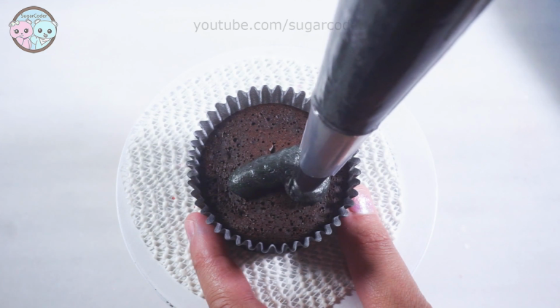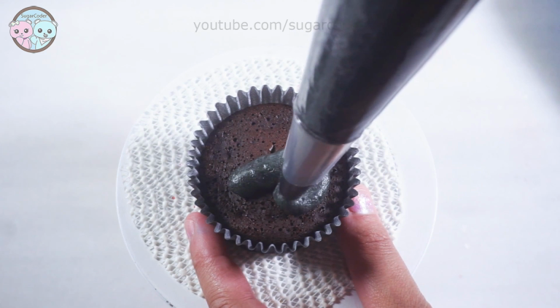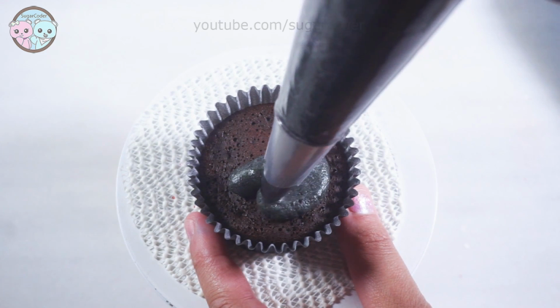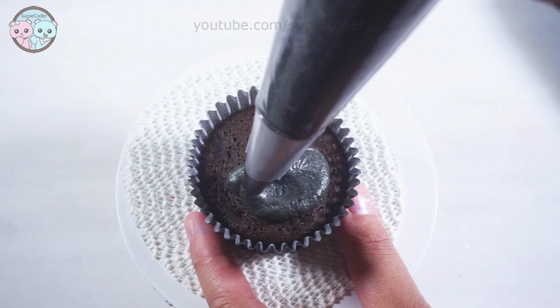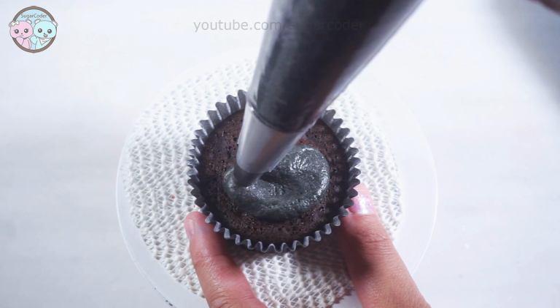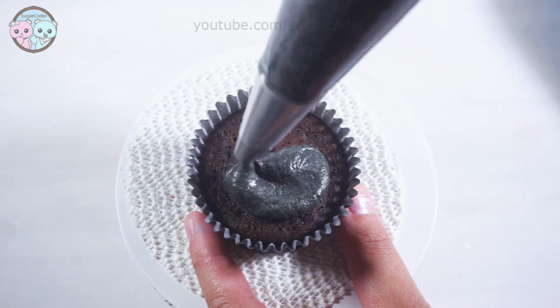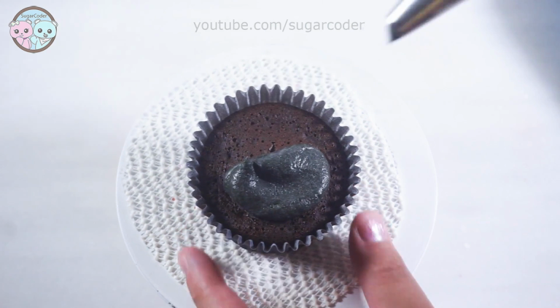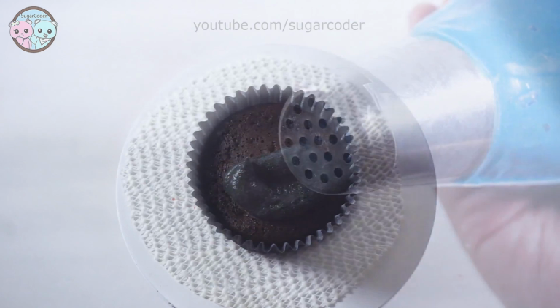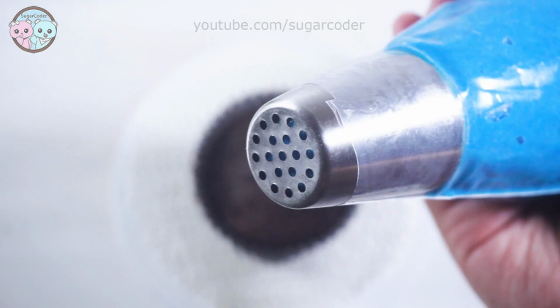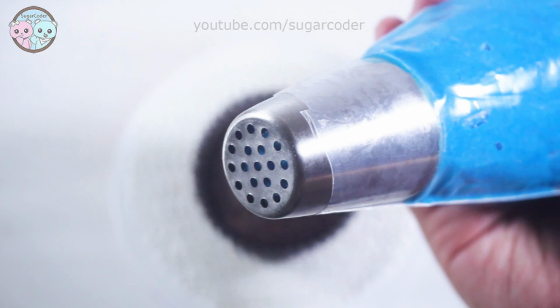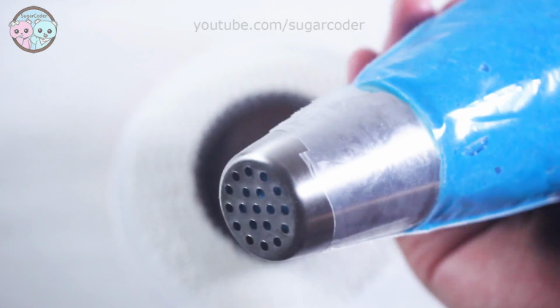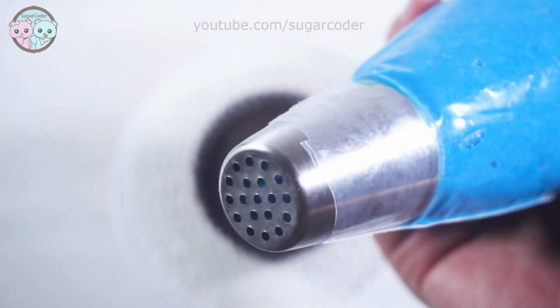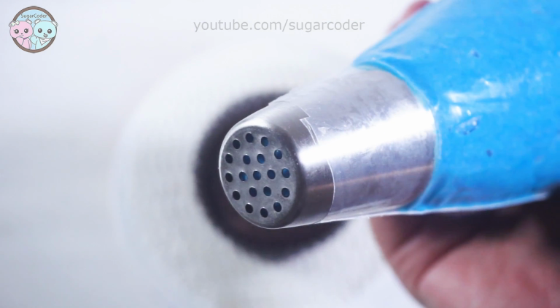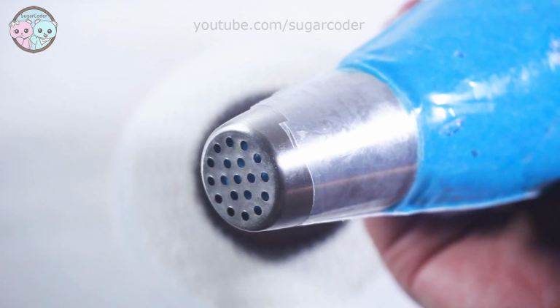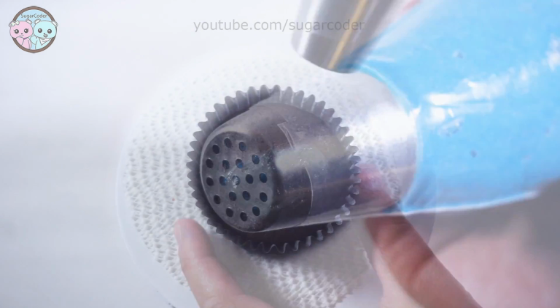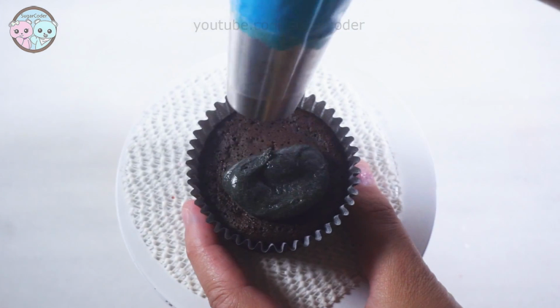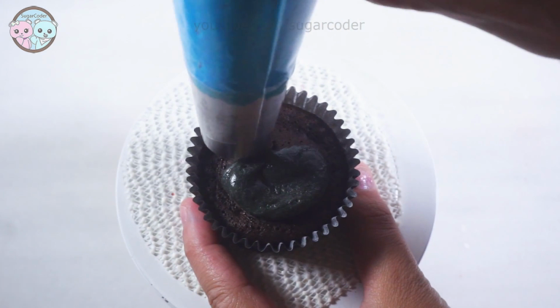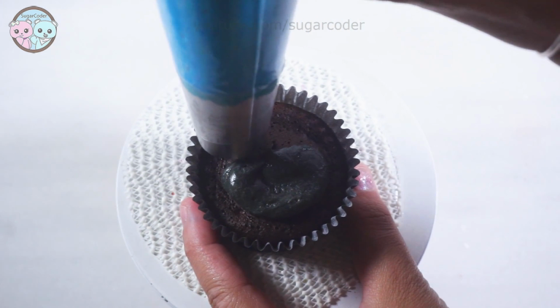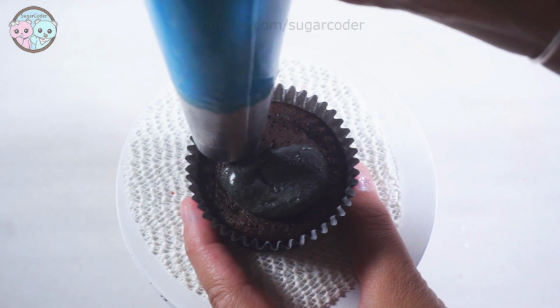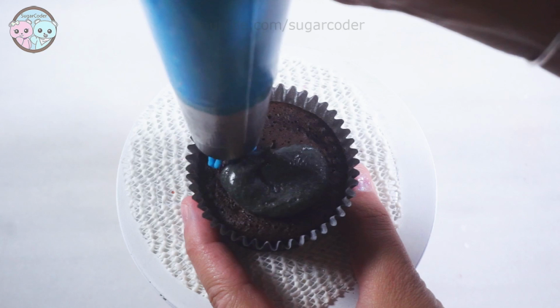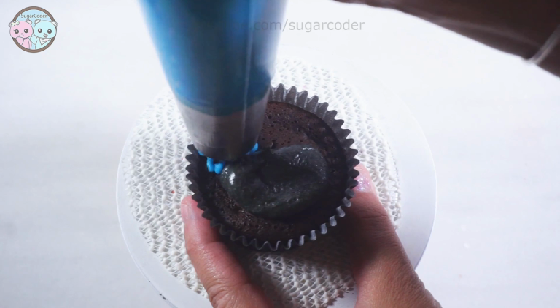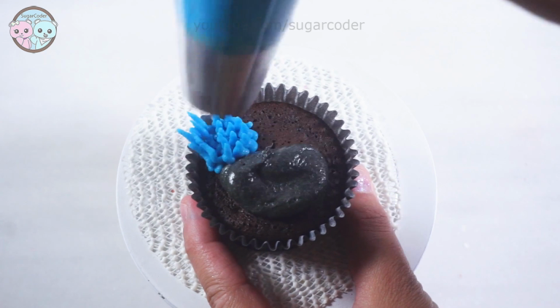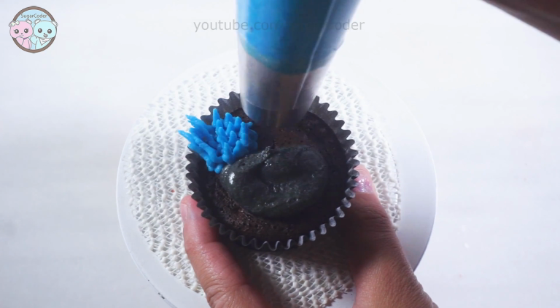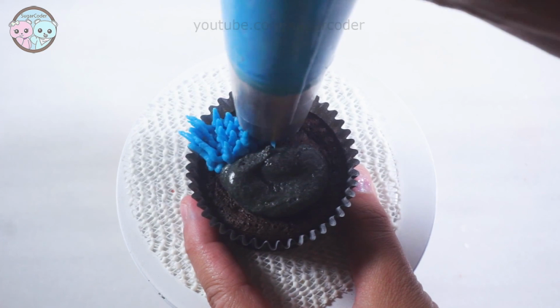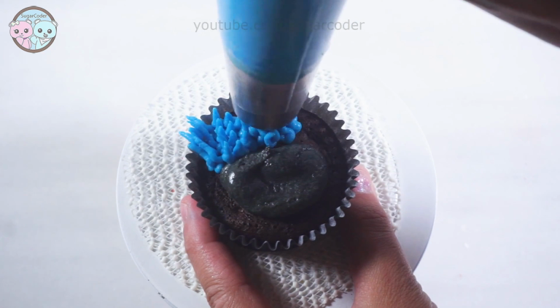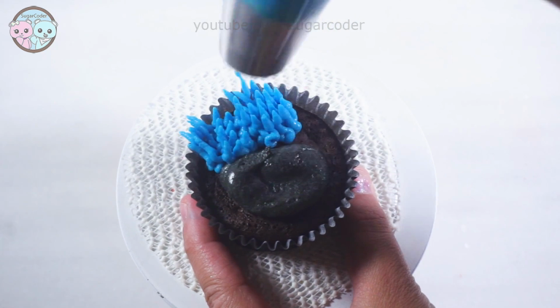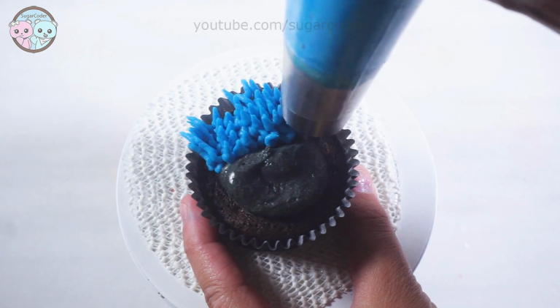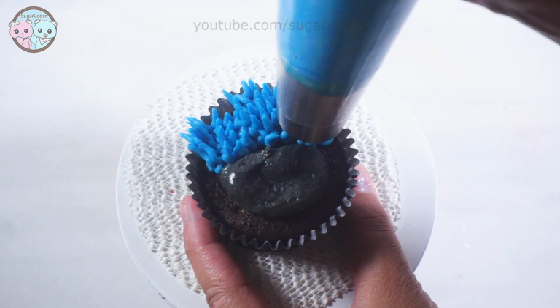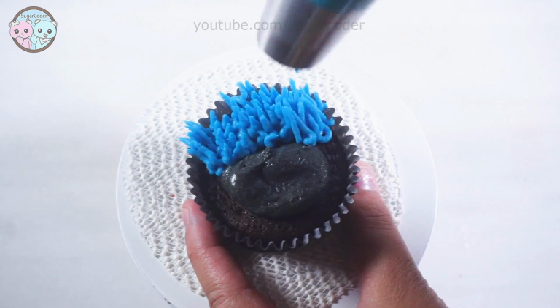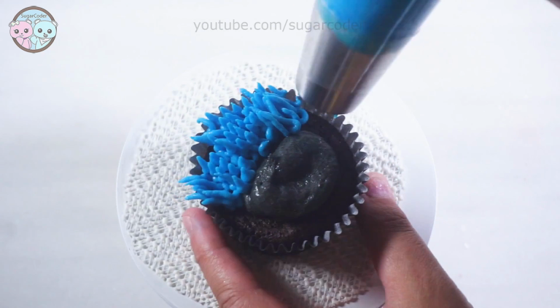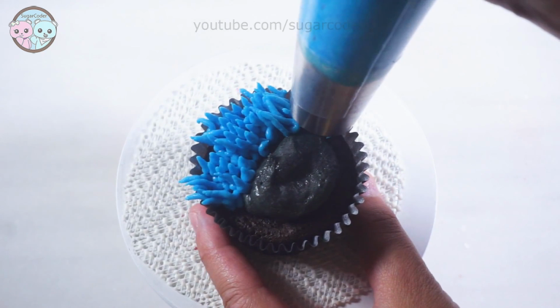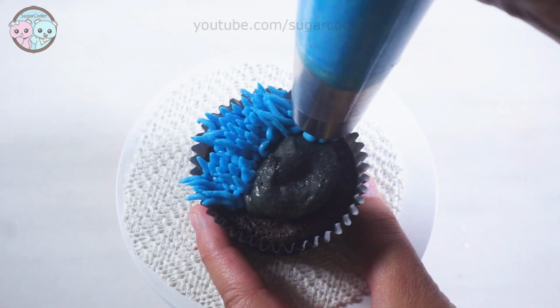On top of a cupcake, I used a round piping tip and piped a little bit of black buttercream frosting in the center. Then I used a grass piping tip and piped blue buttercream frosting on top like this.